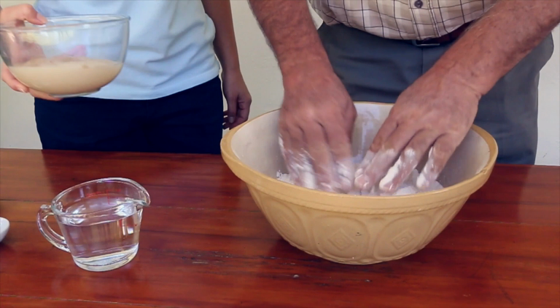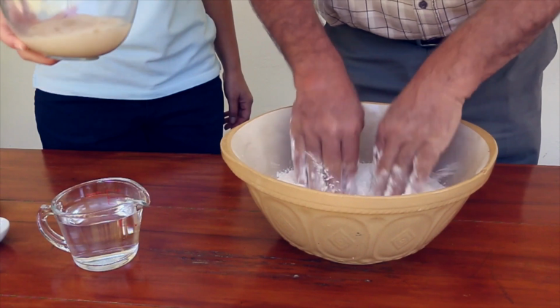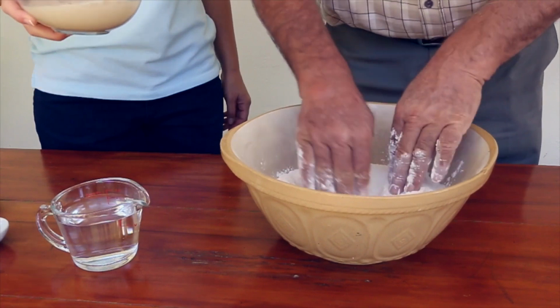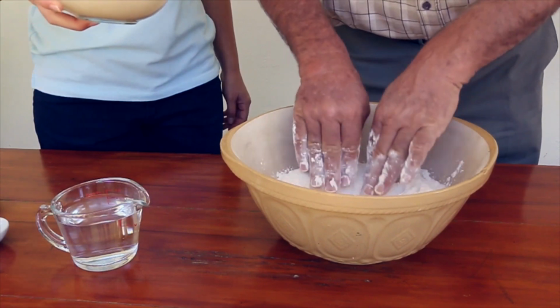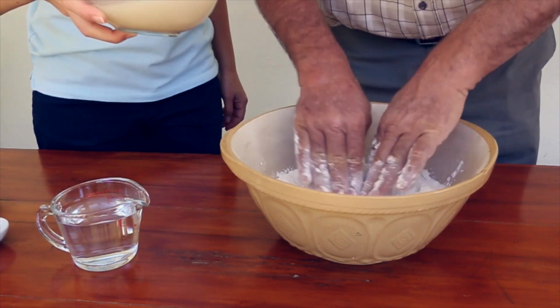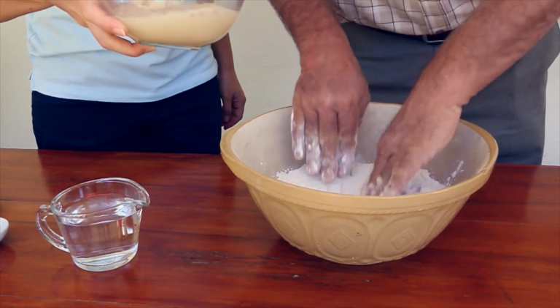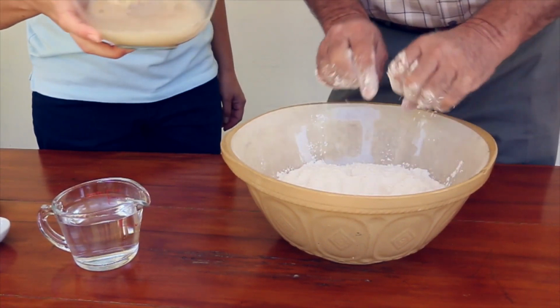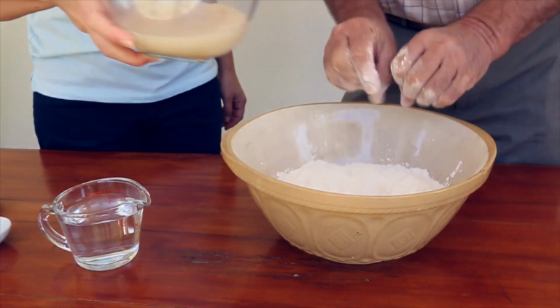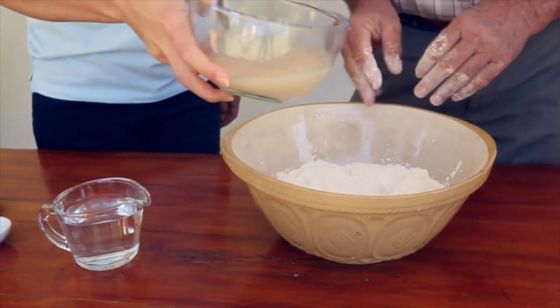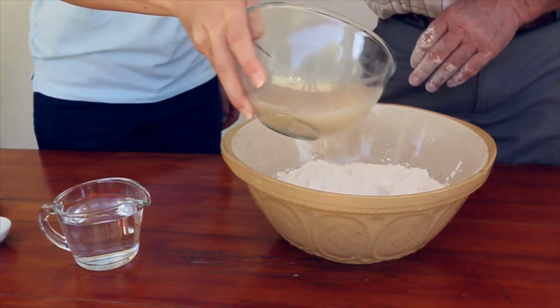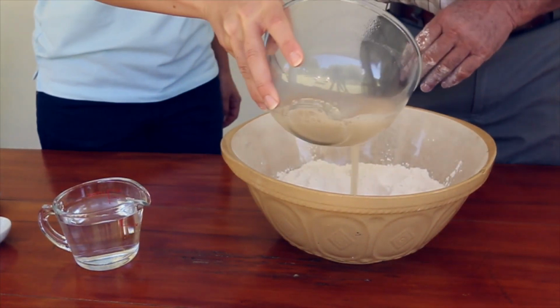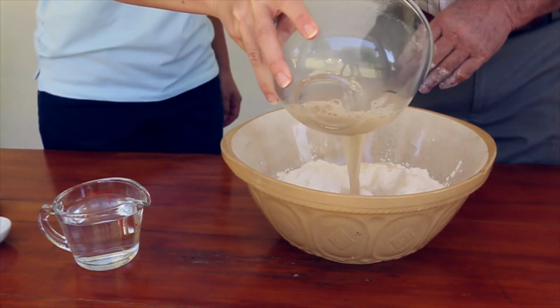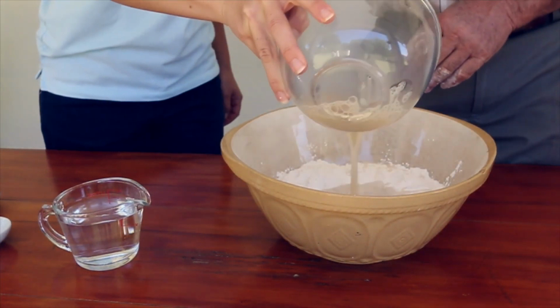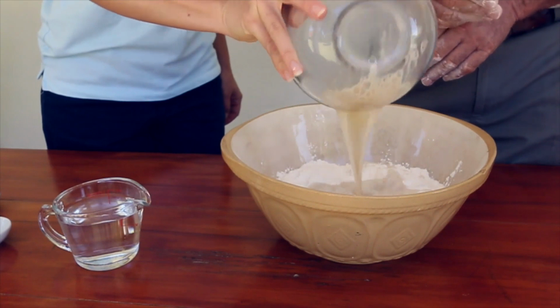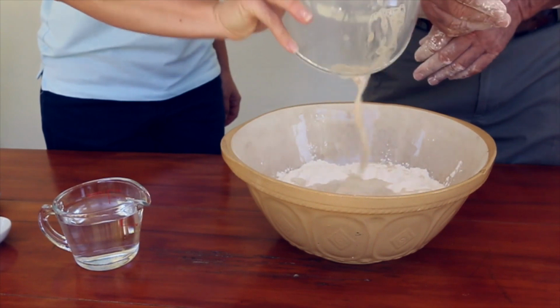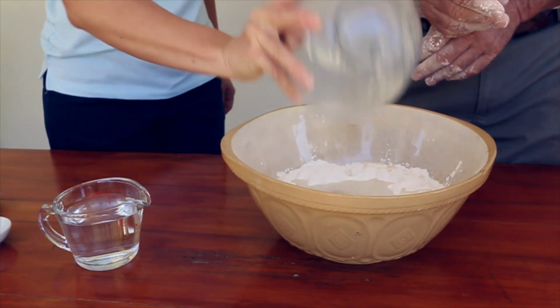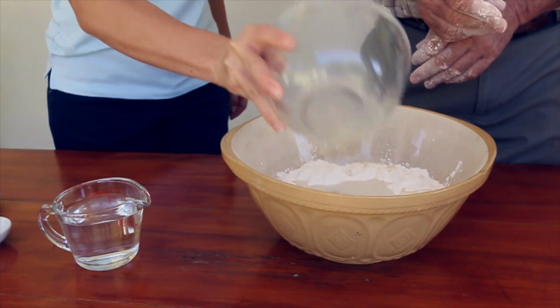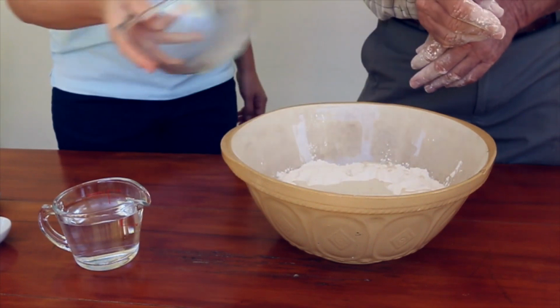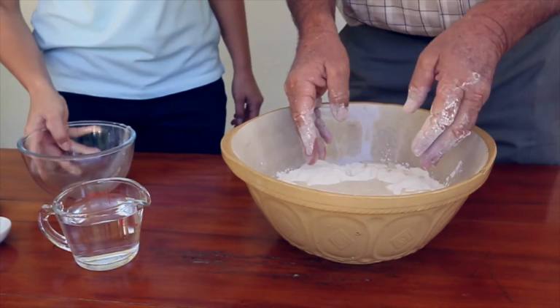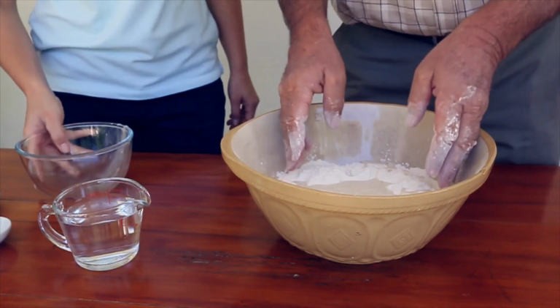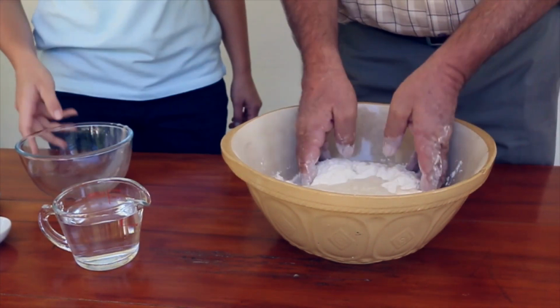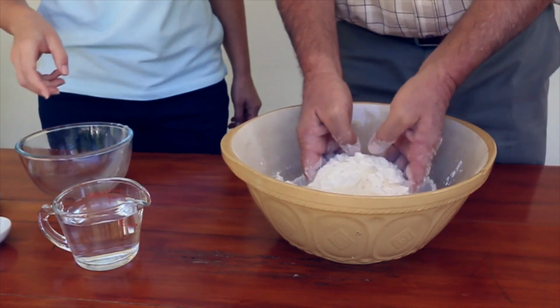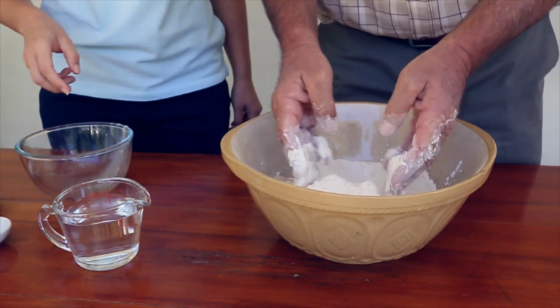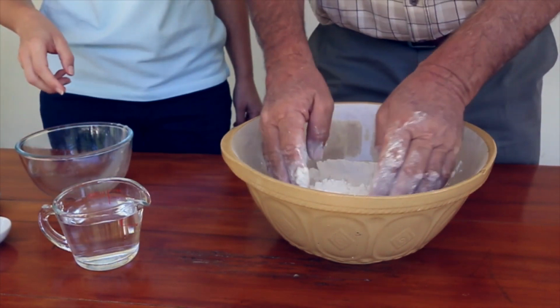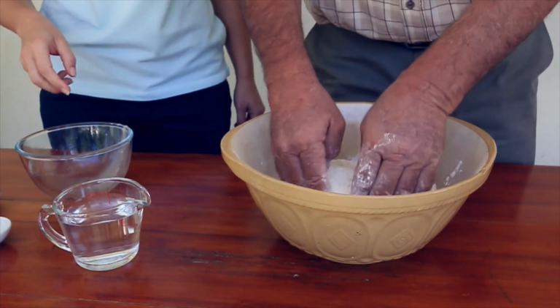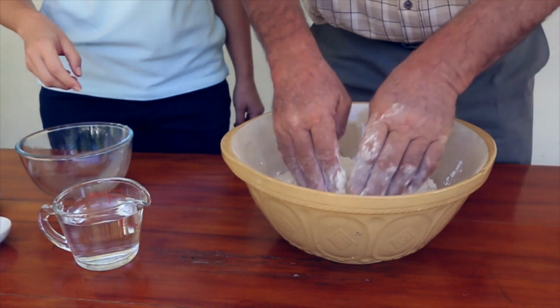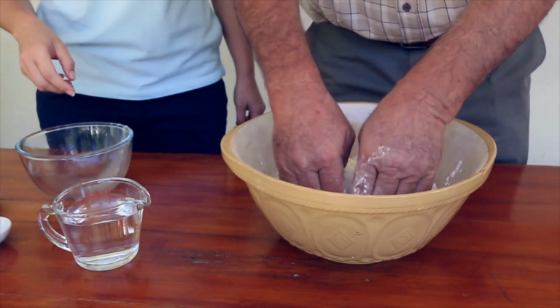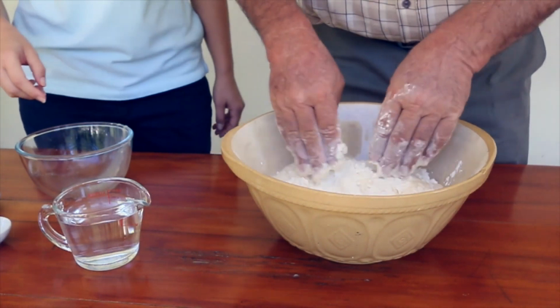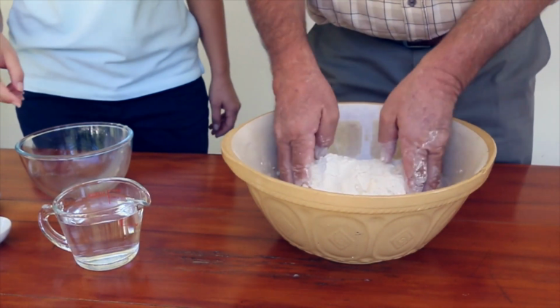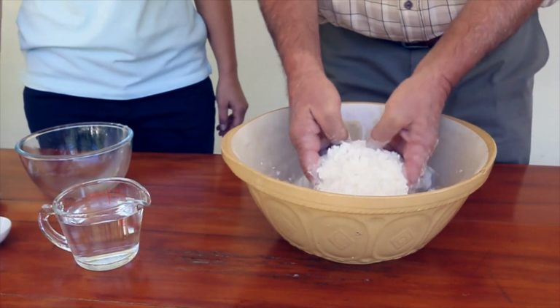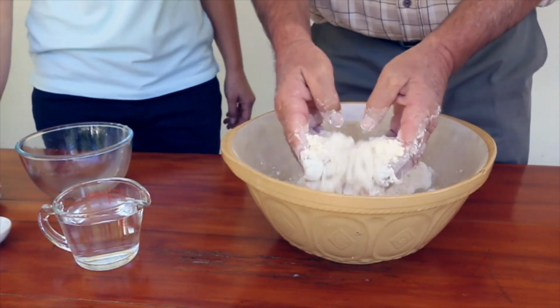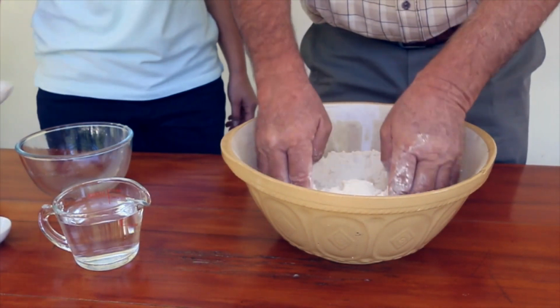Now we make a well in the centre of the flour and add the yeast mixture. Using your hands, carefully begin to combine the yeast with the flour.